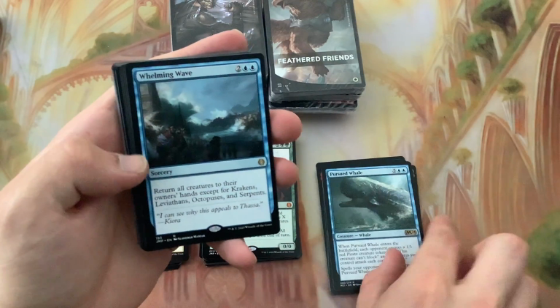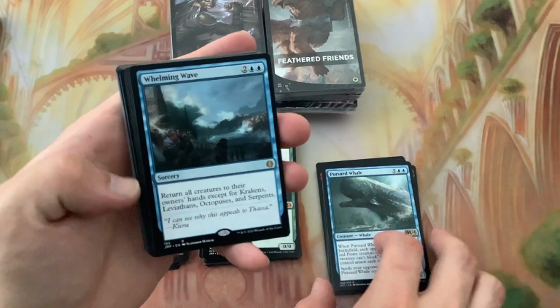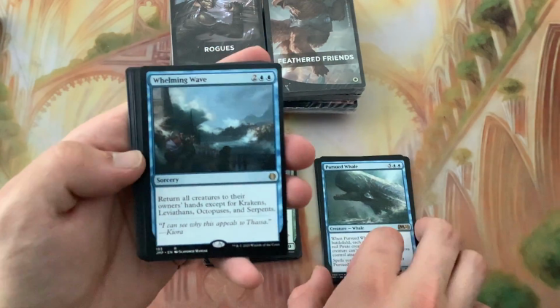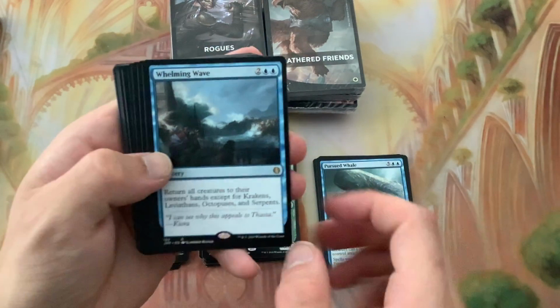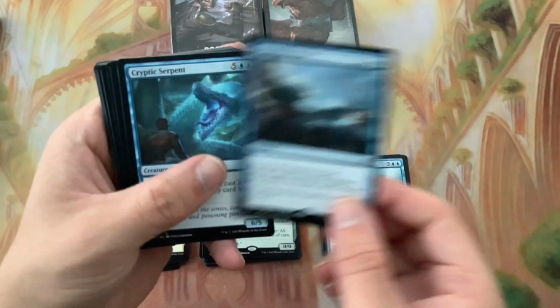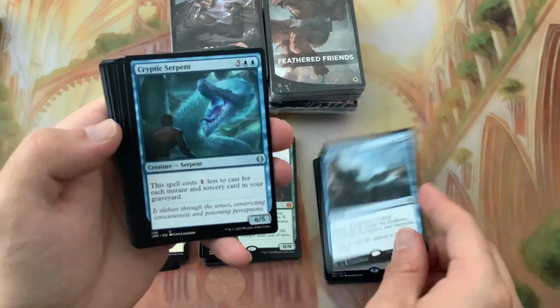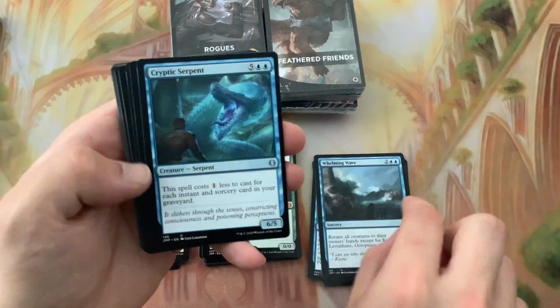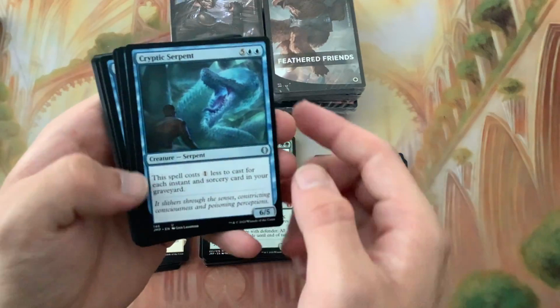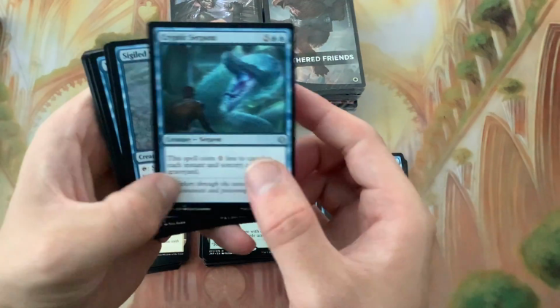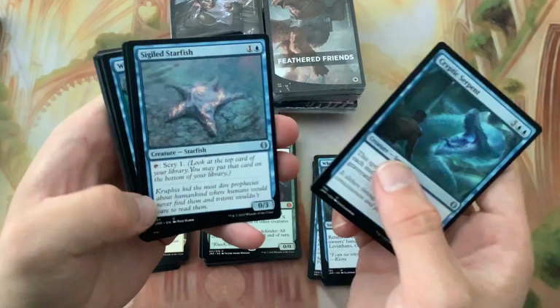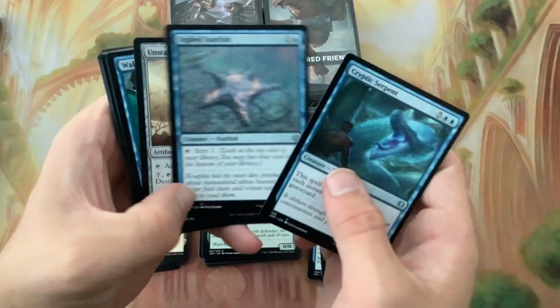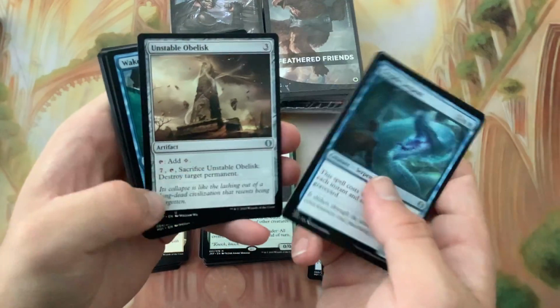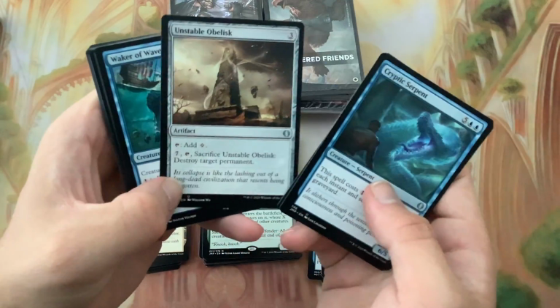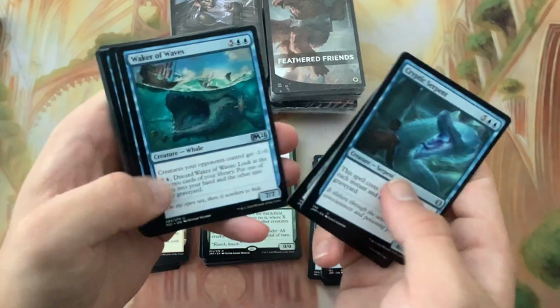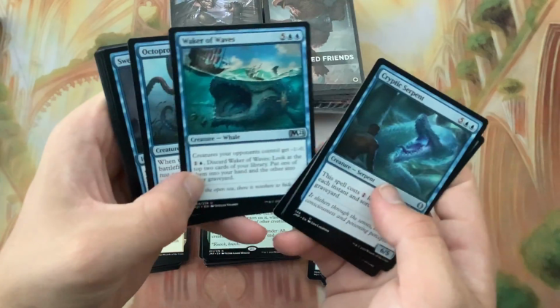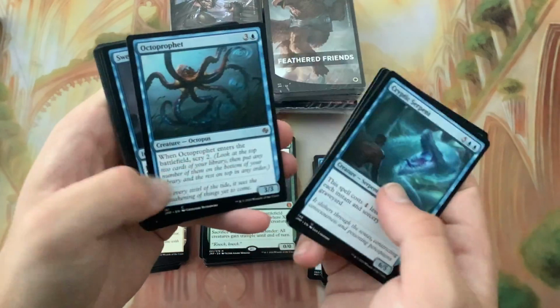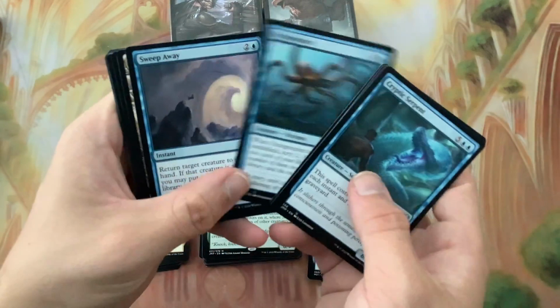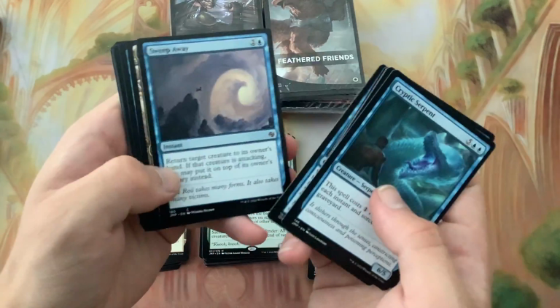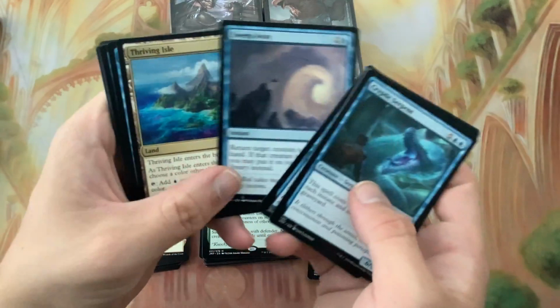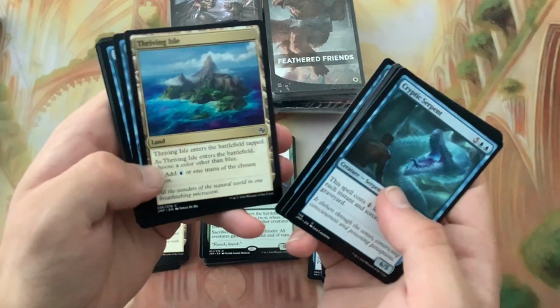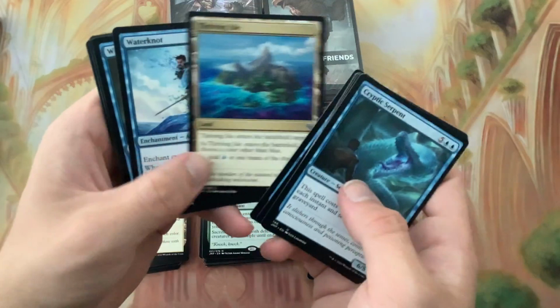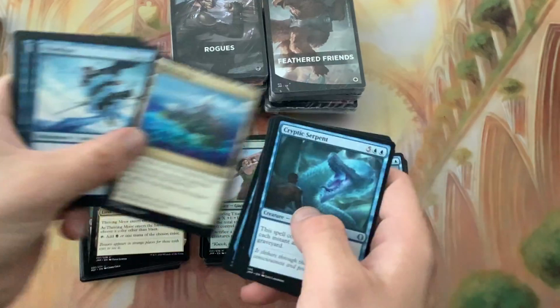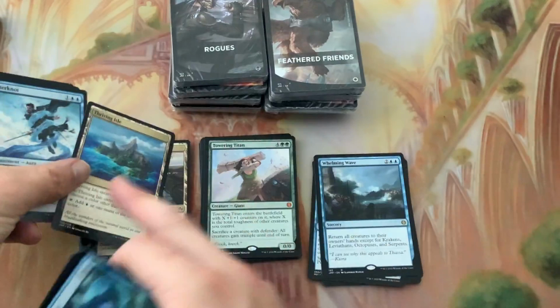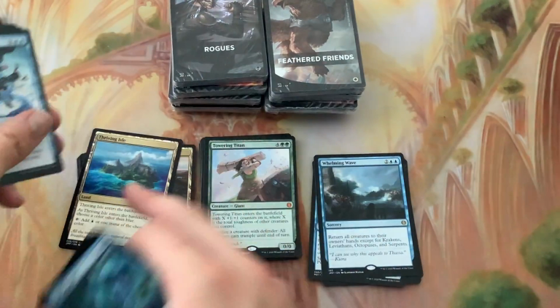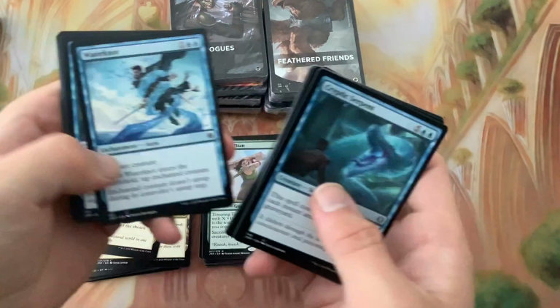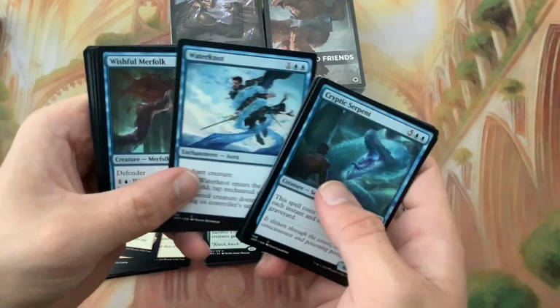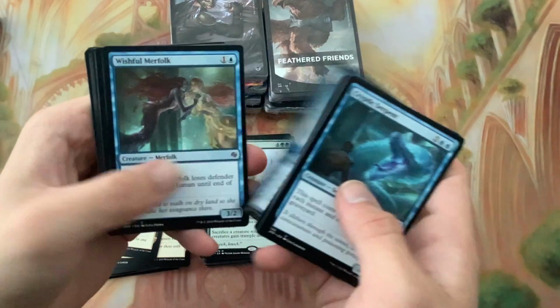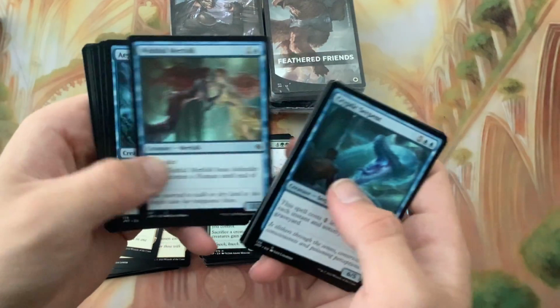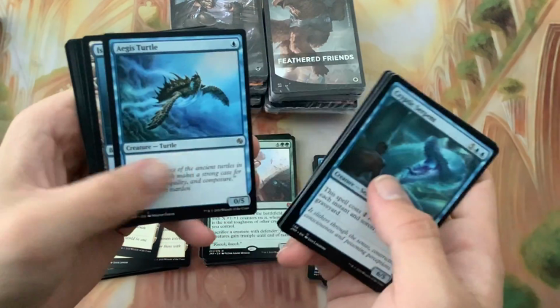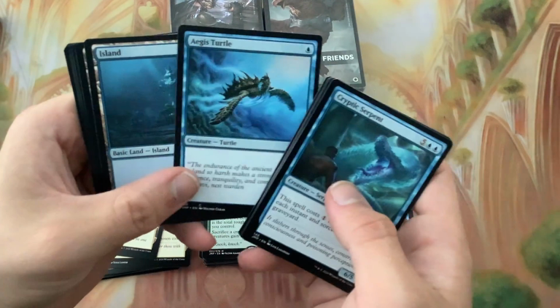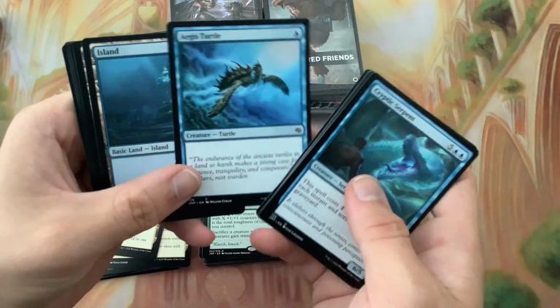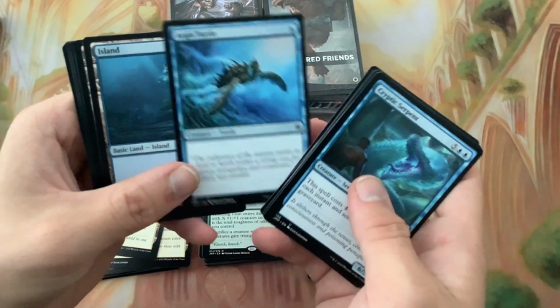The video might take a little longer and that's my bad. We've got the Whale - Harnessing Wave, Serpent, Starfish. Got the nice Thriving Isle and a Turtle.